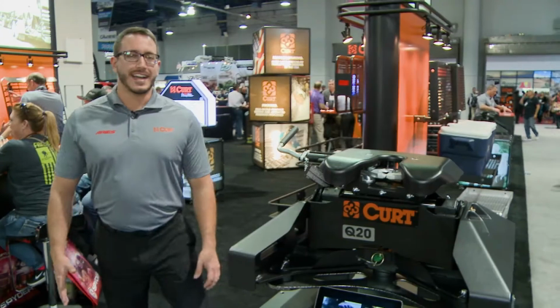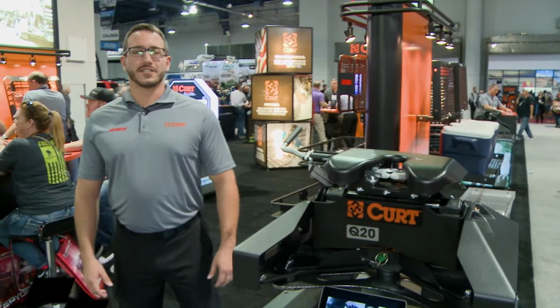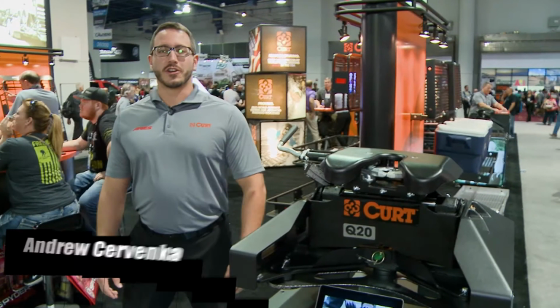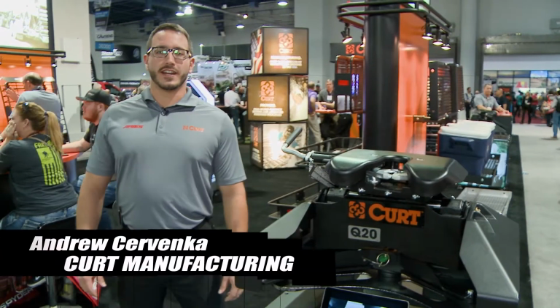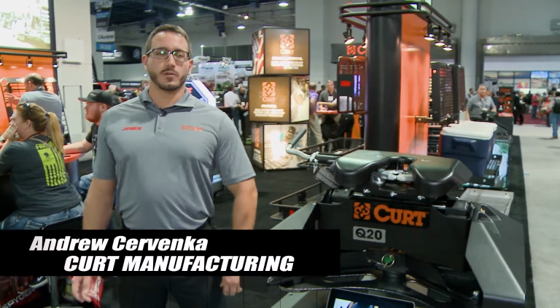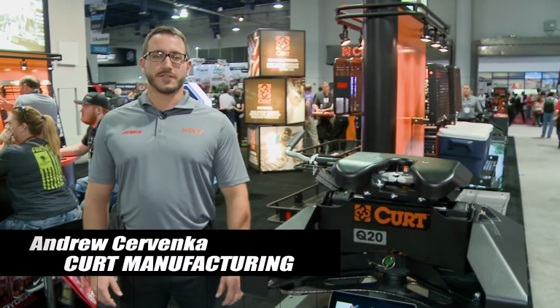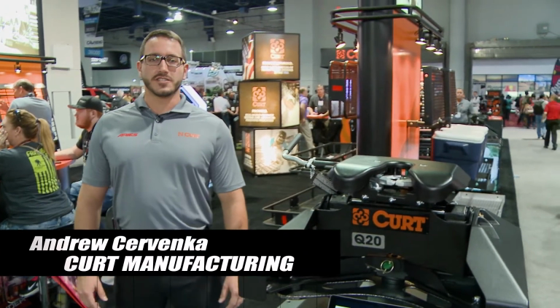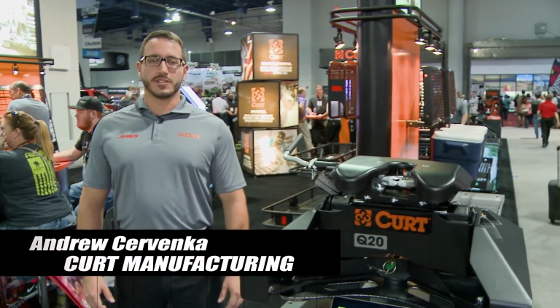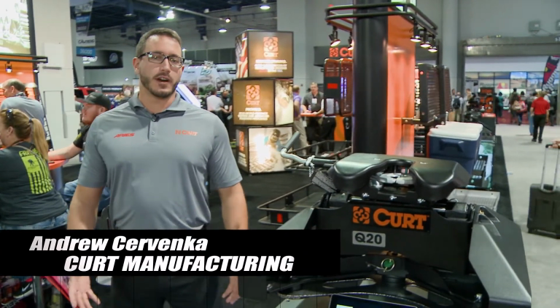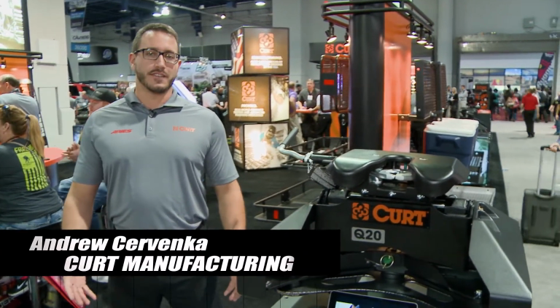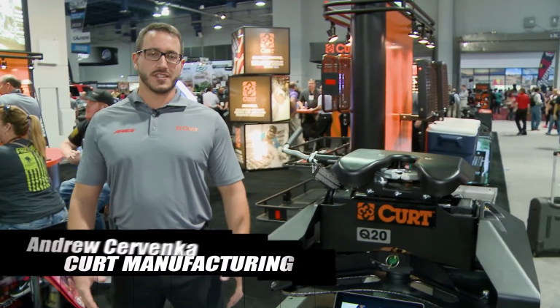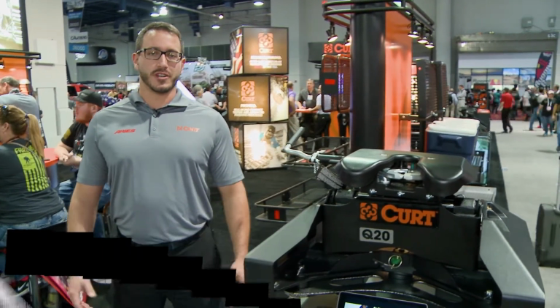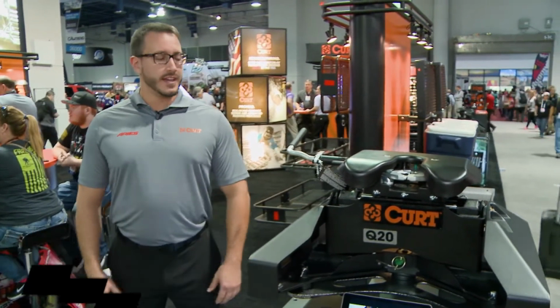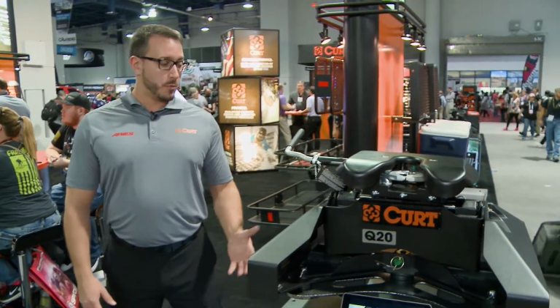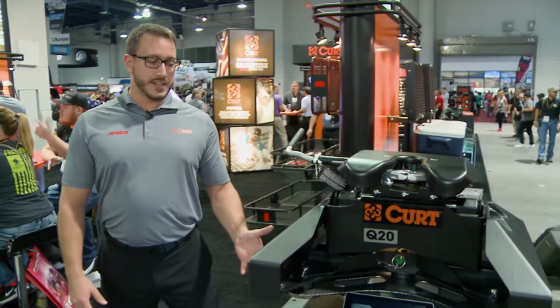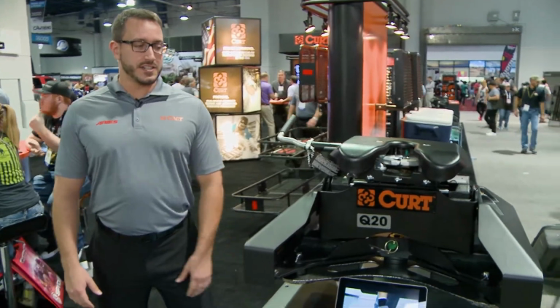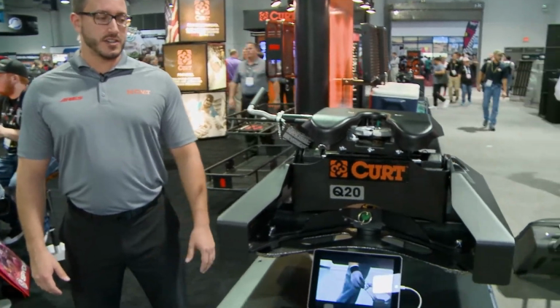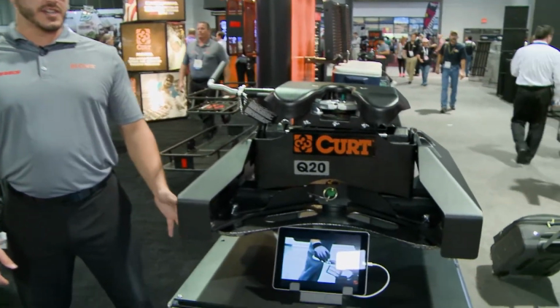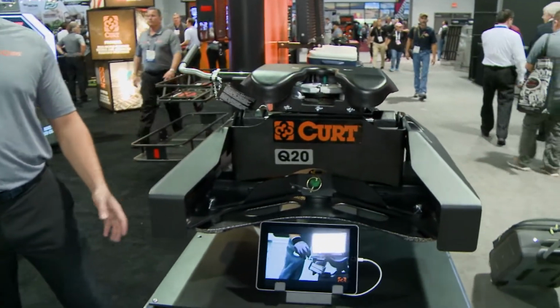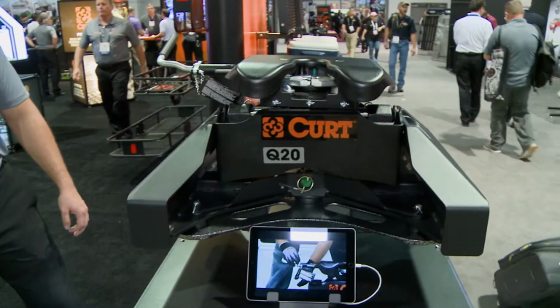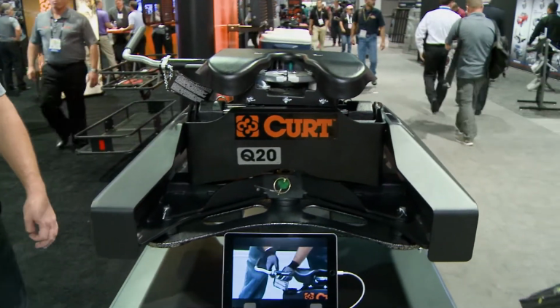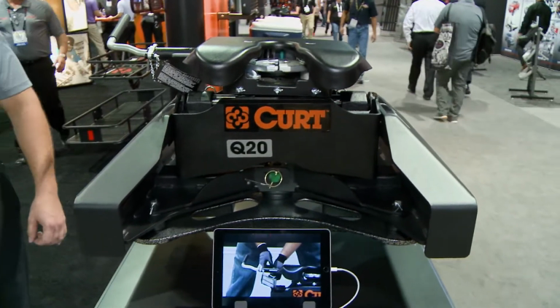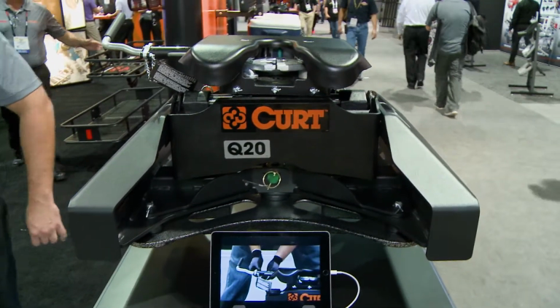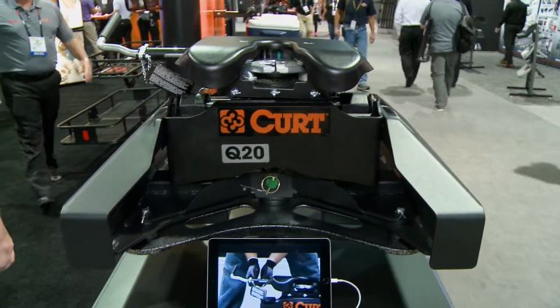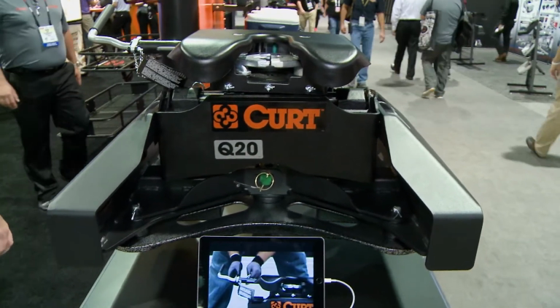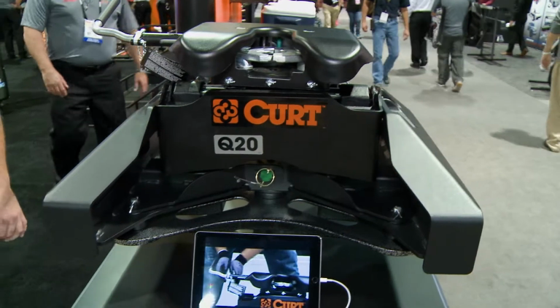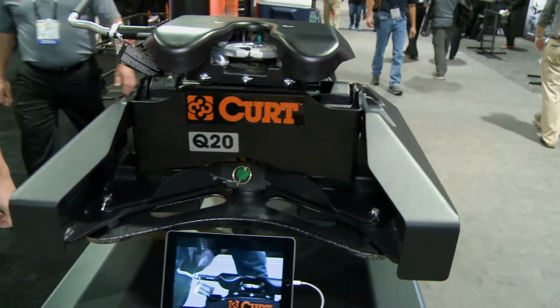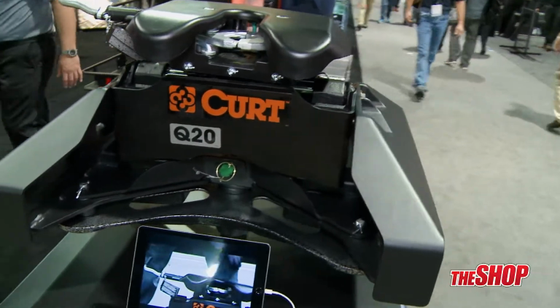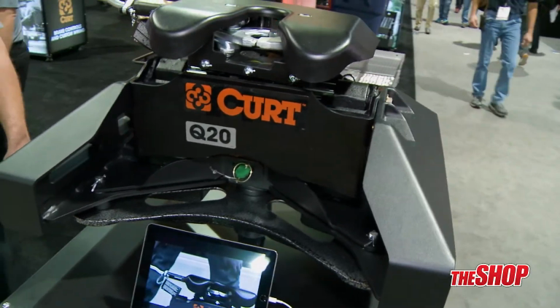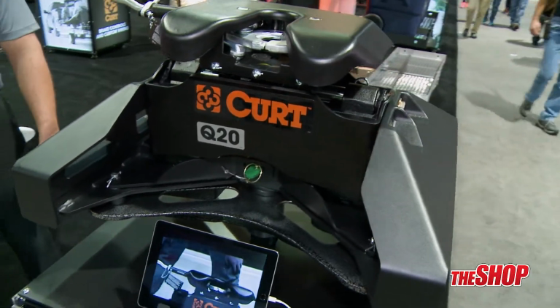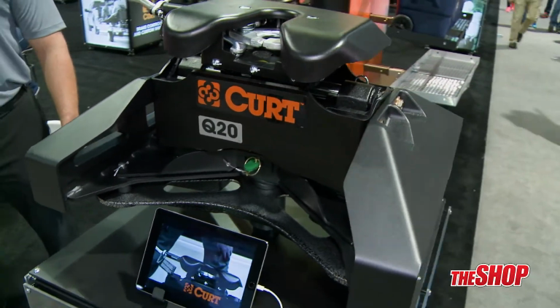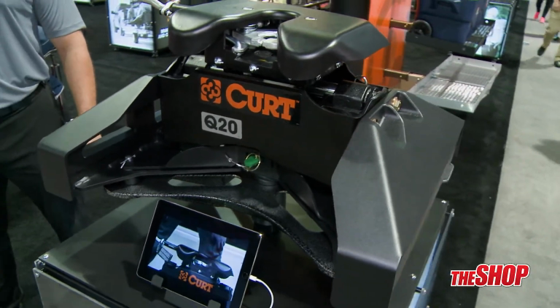Hi, Andy Cermega here with Curt Manufacturing. I wanted to take a few minutes and talk about some of the new products we have this year at the SEMA show. What I'm standing next to here is our 20,000 pound capacity hitch that fits into the OEM Nissan Titan XD pickup truck.